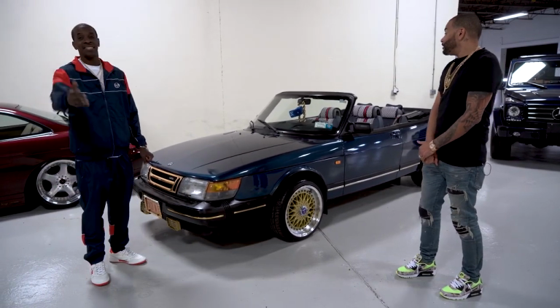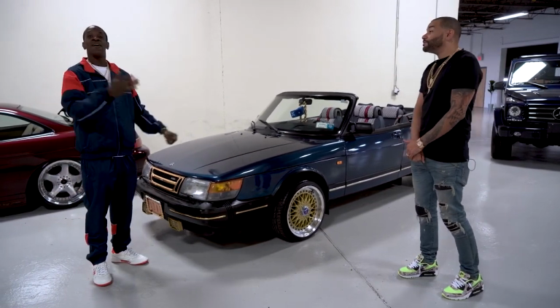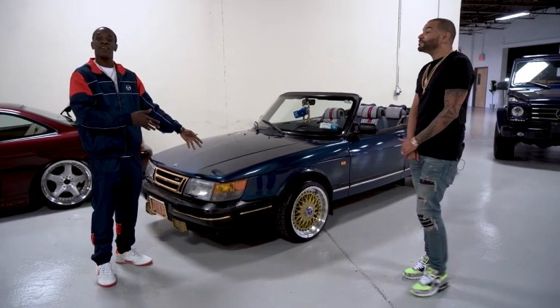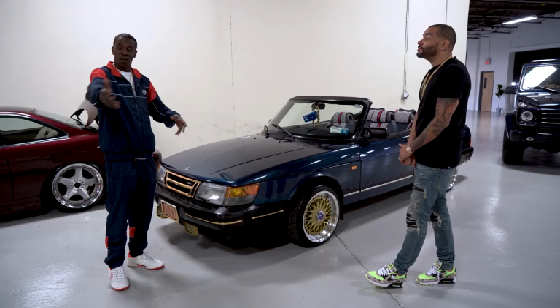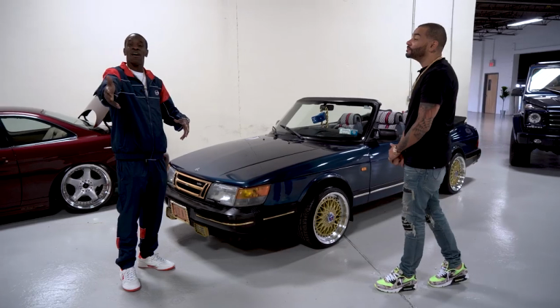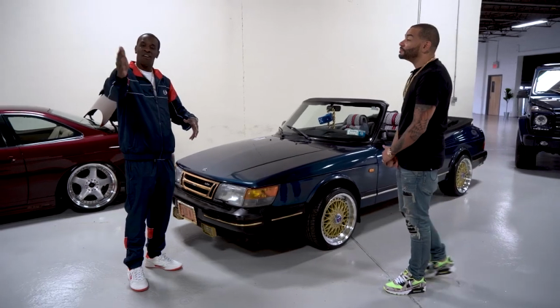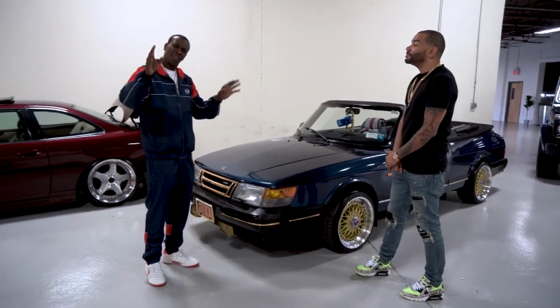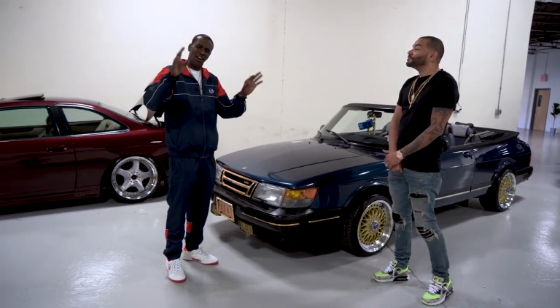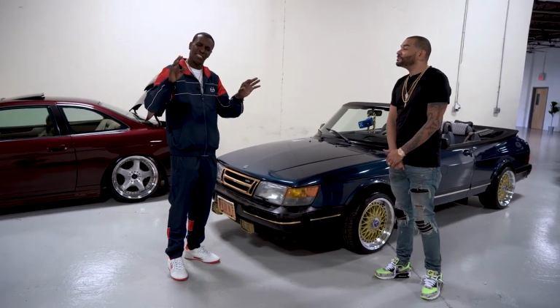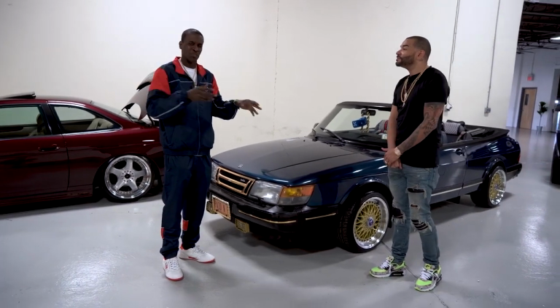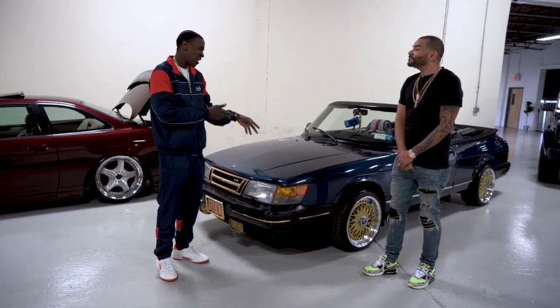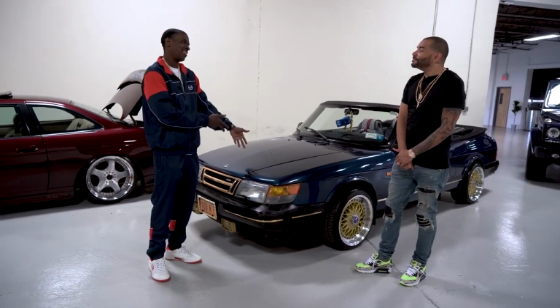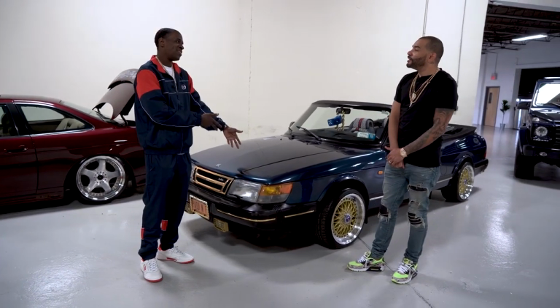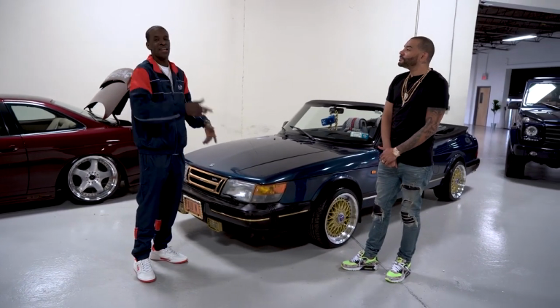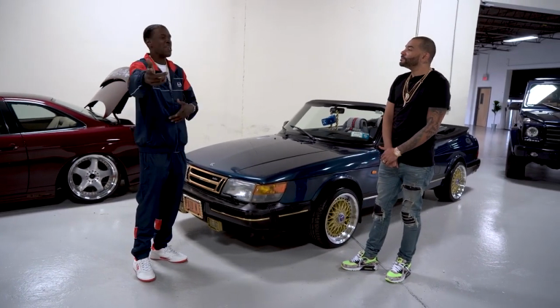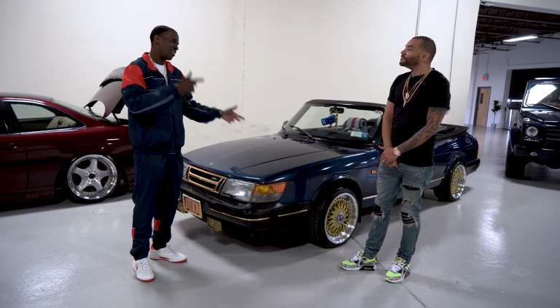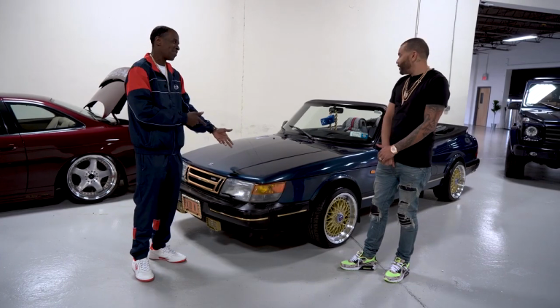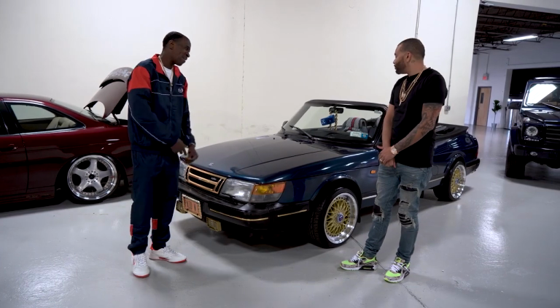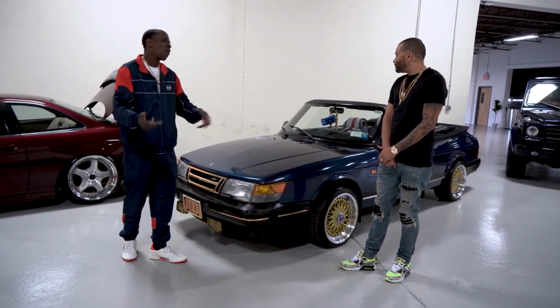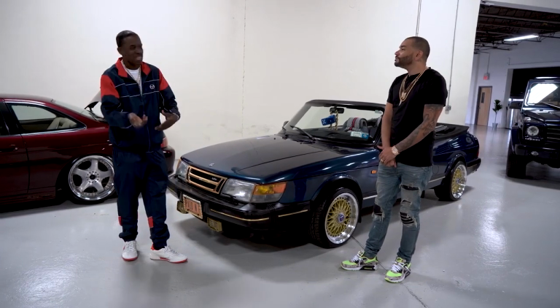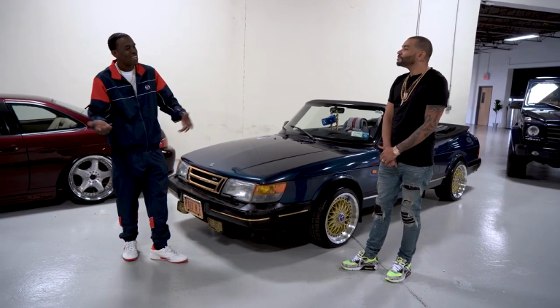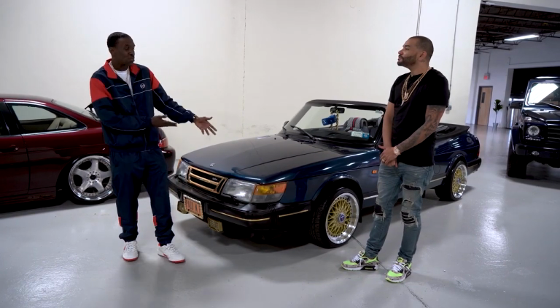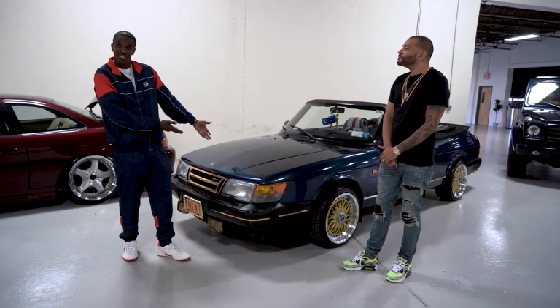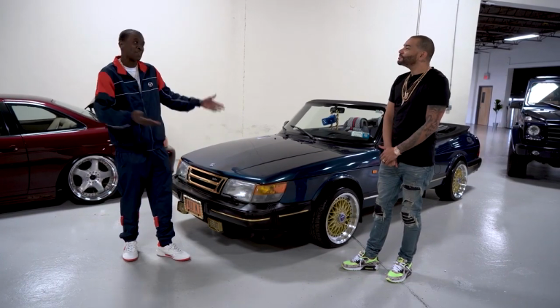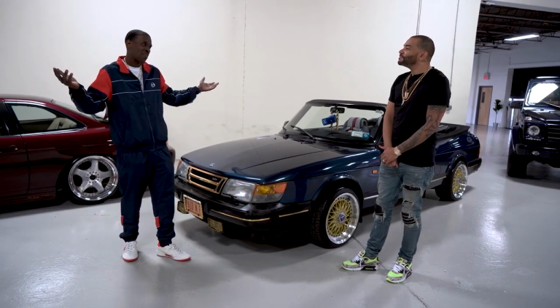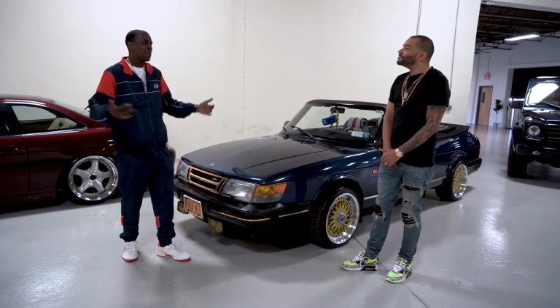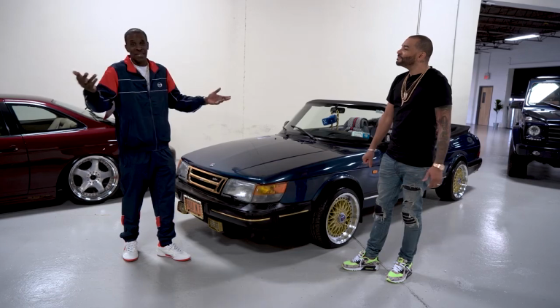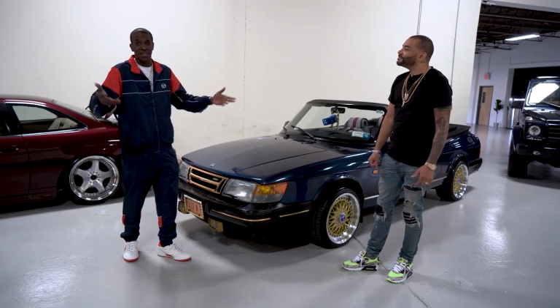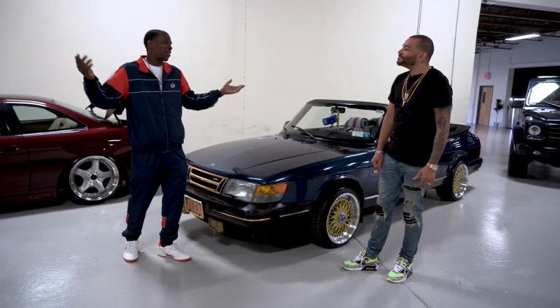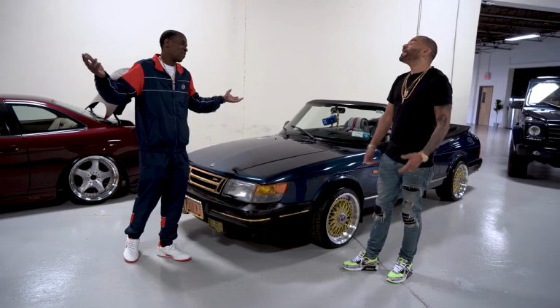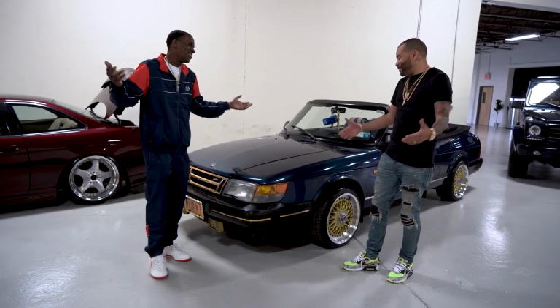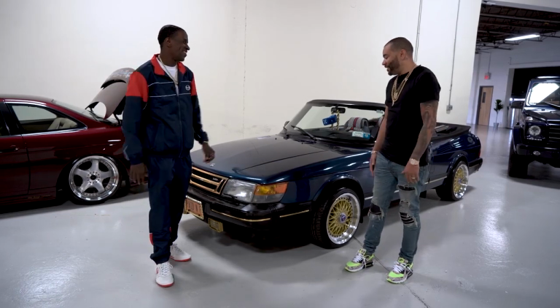A classic Harlem hustler had one of these. Rich Porter had one of these, and Eric B had one too. As a kid, I always wanted this car but never could afford it. So basically I'm getting every car I couldn't afford back then.